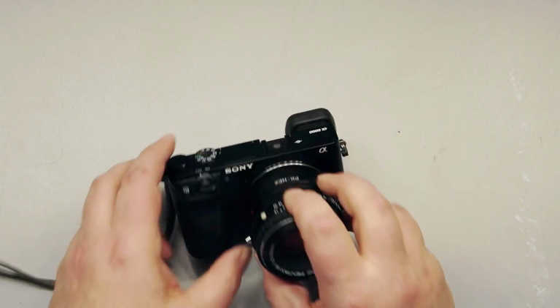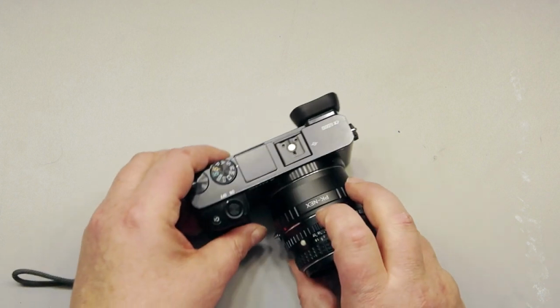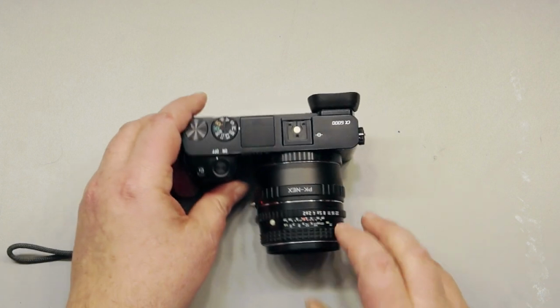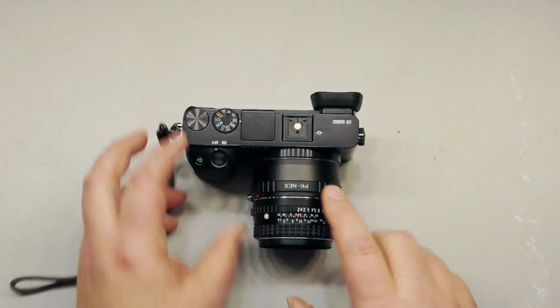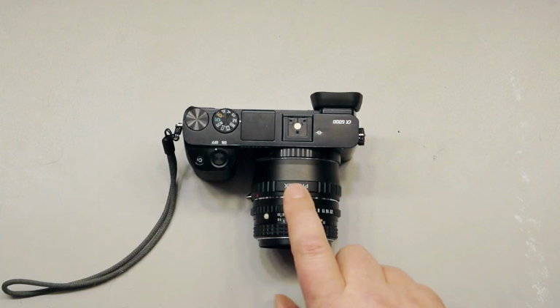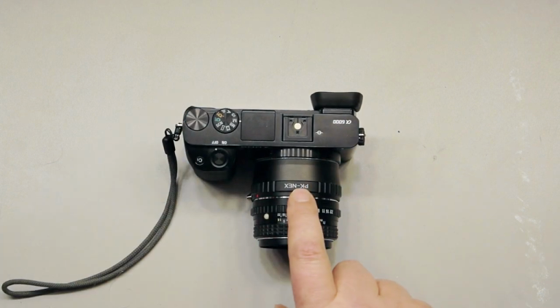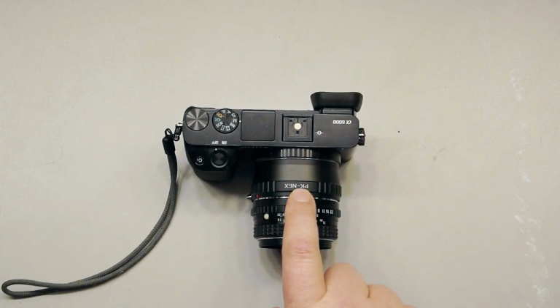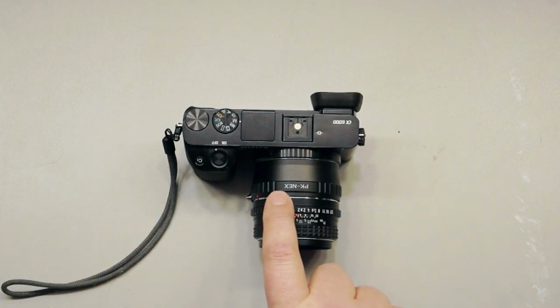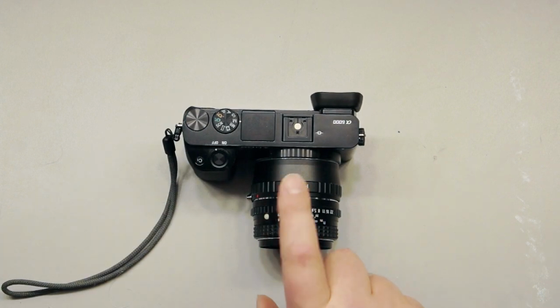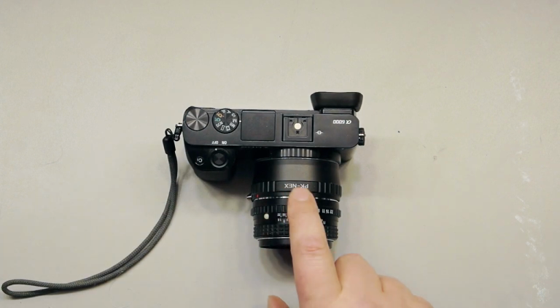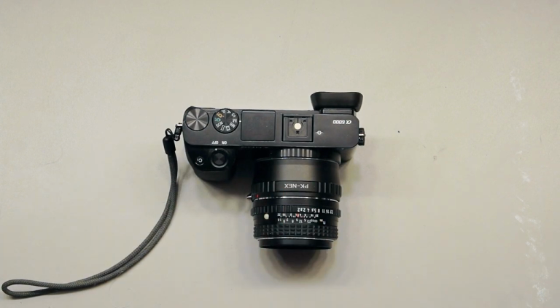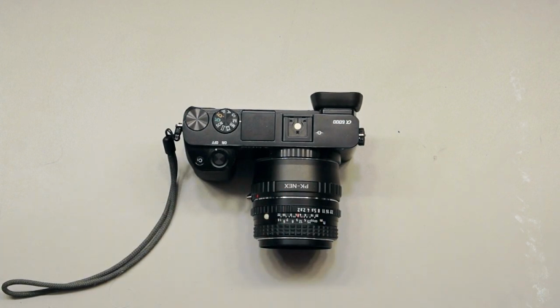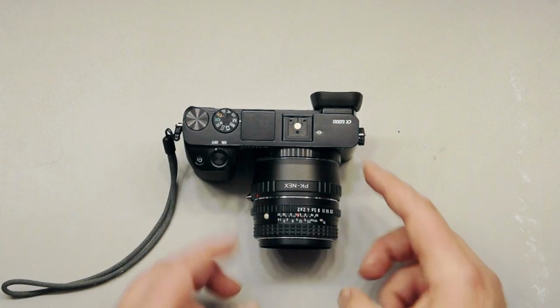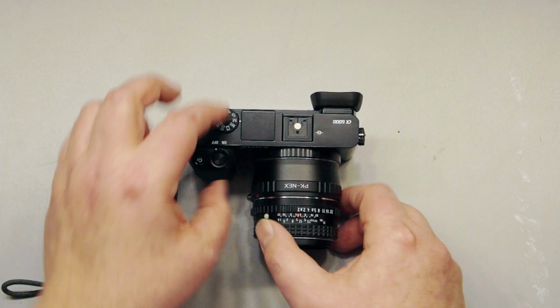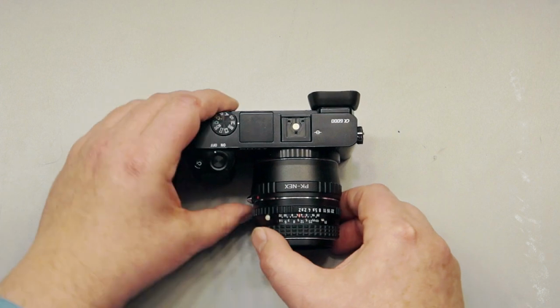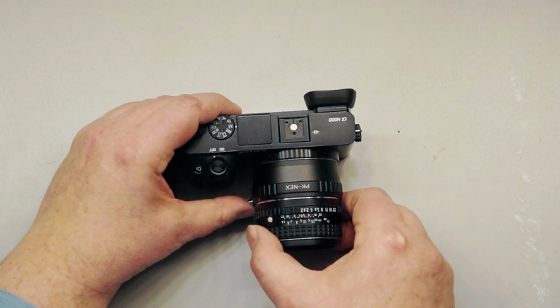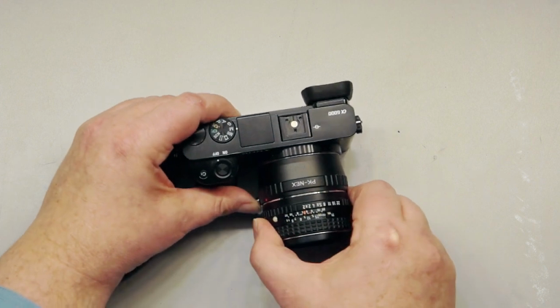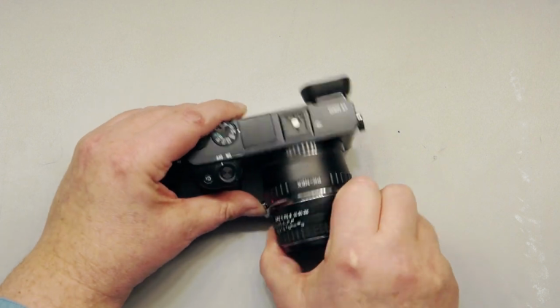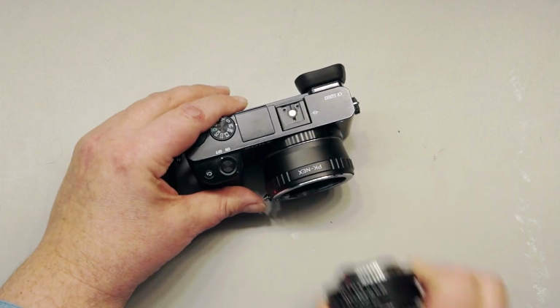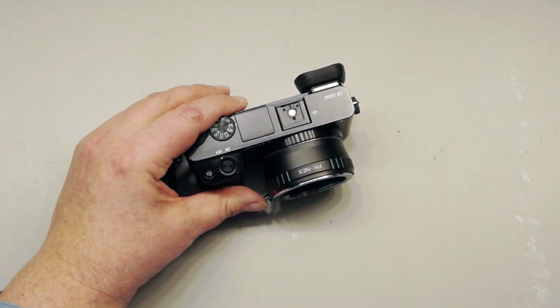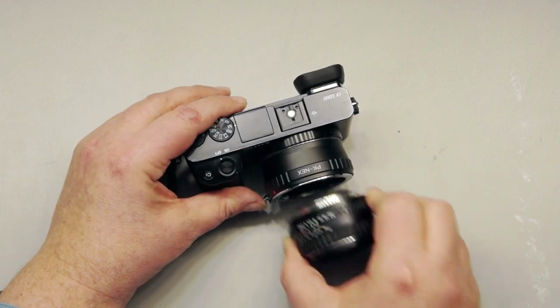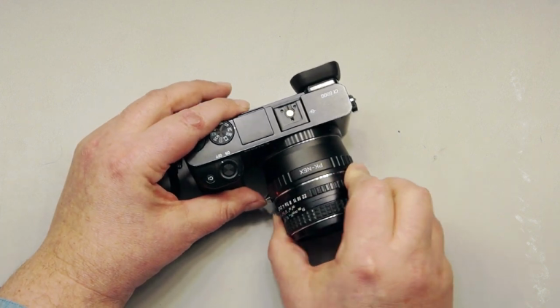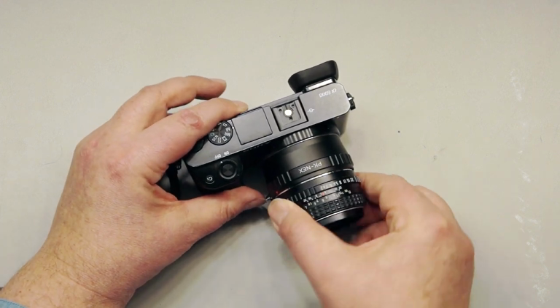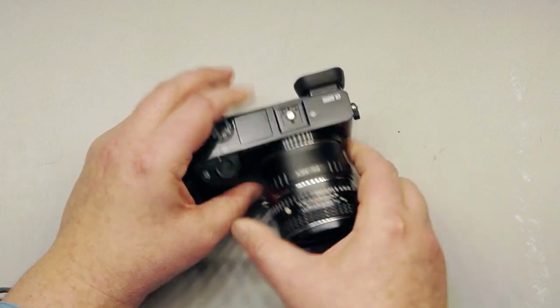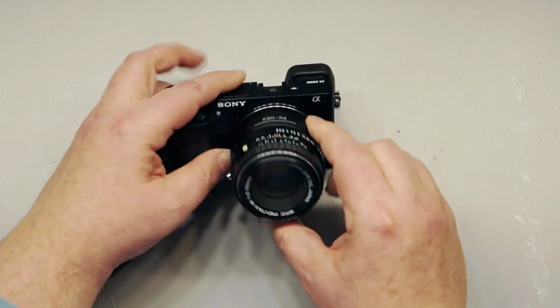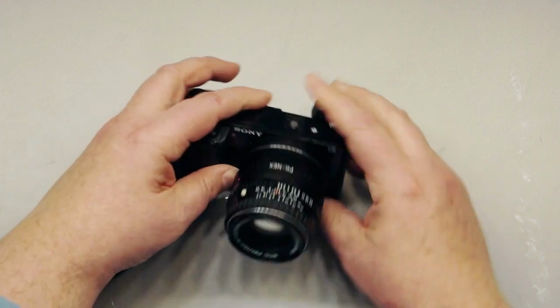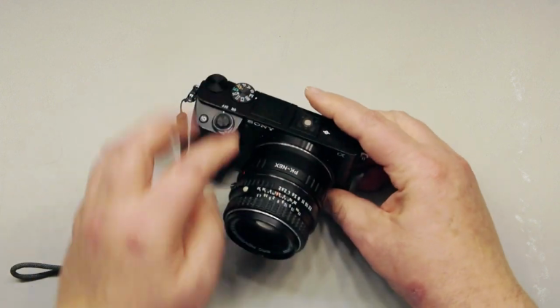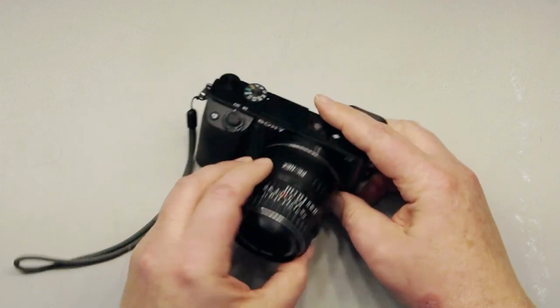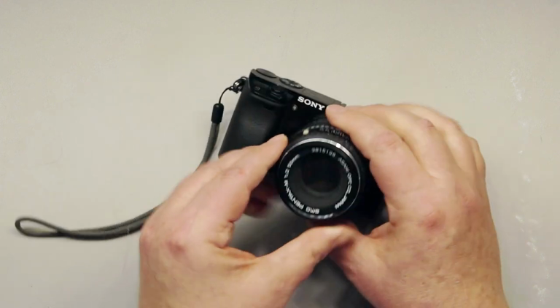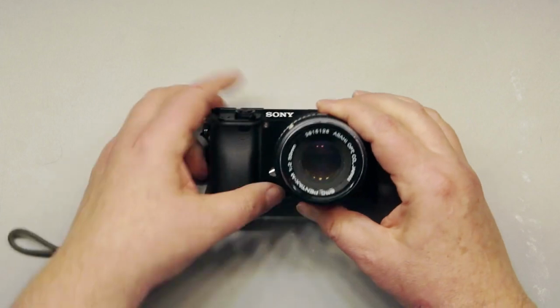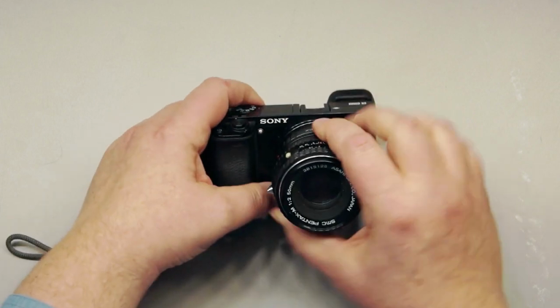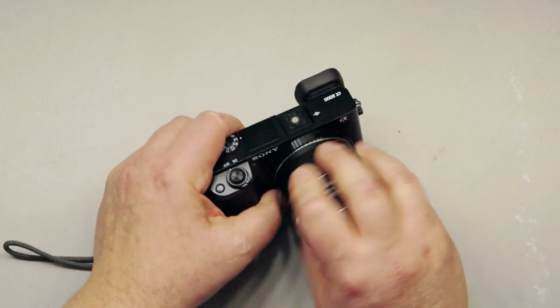What I have here is a PK to Nex adapter. You can see right there — it attaches to the a6000.